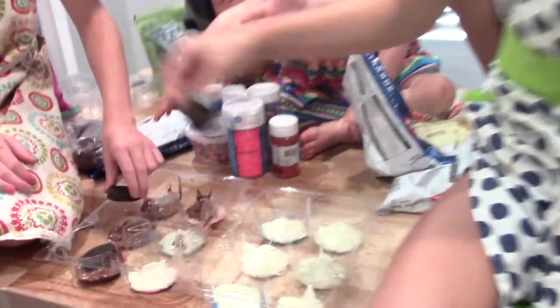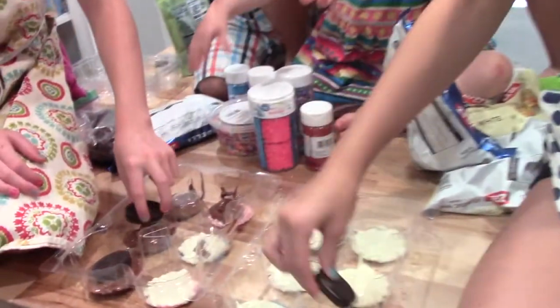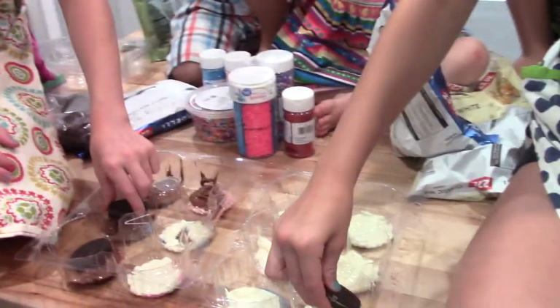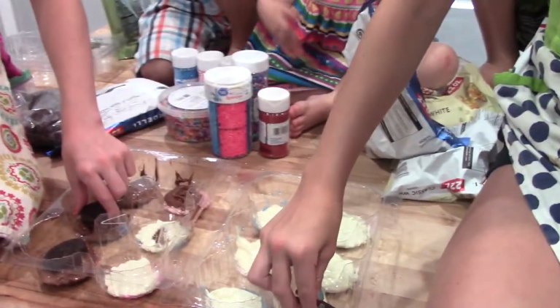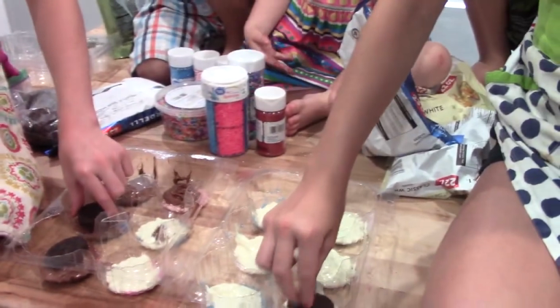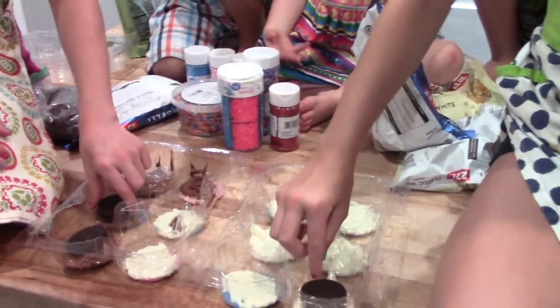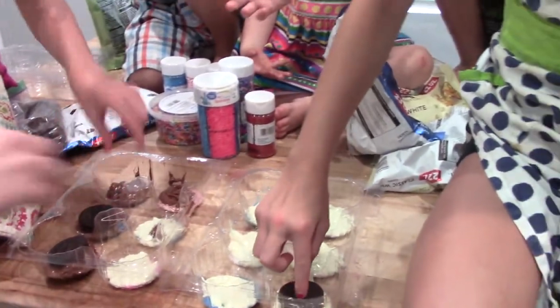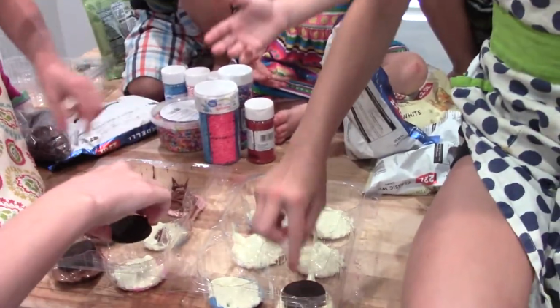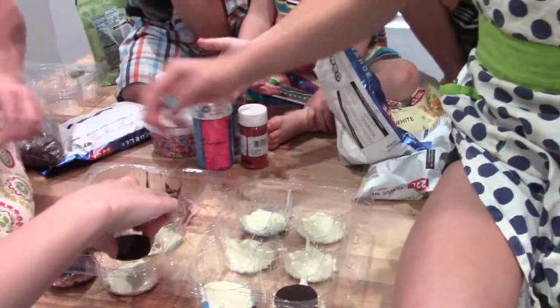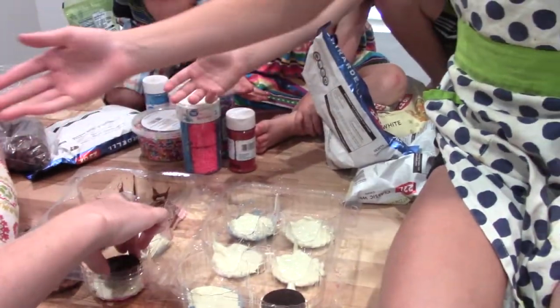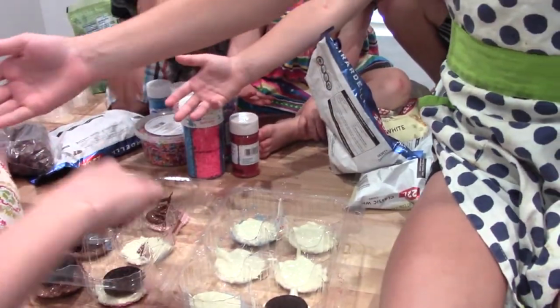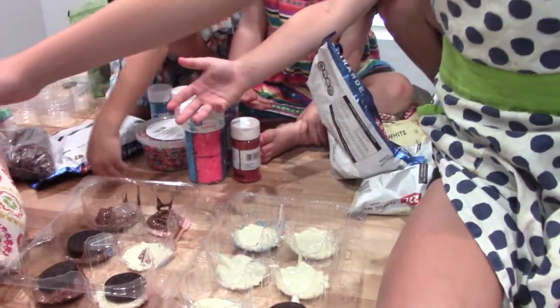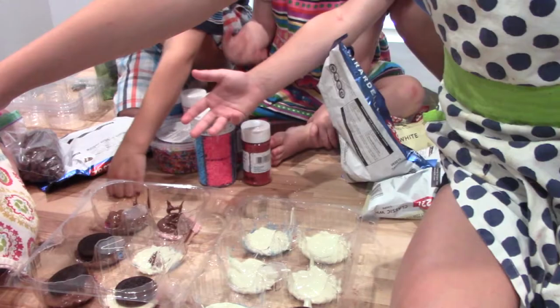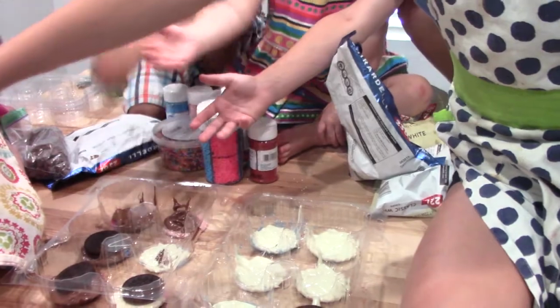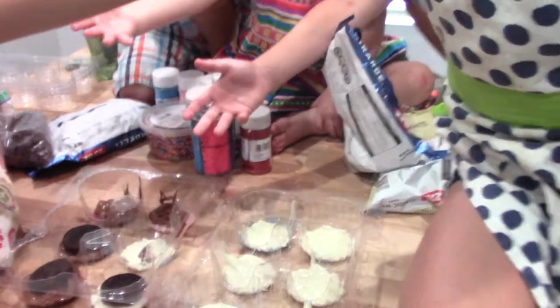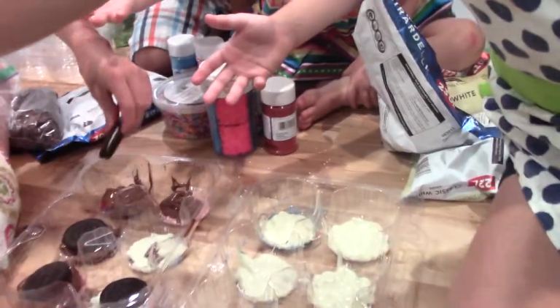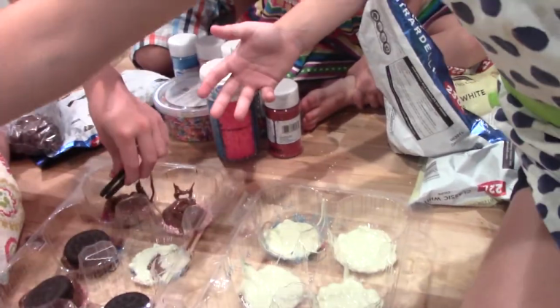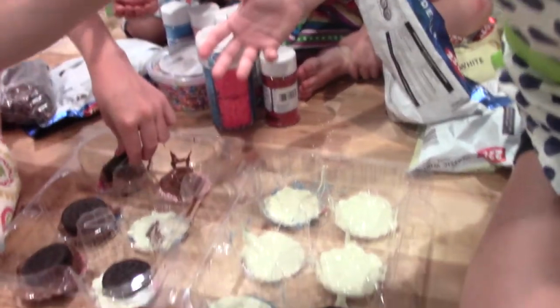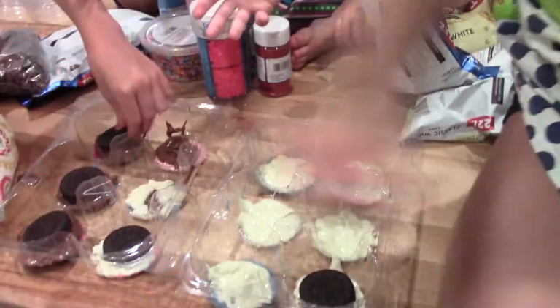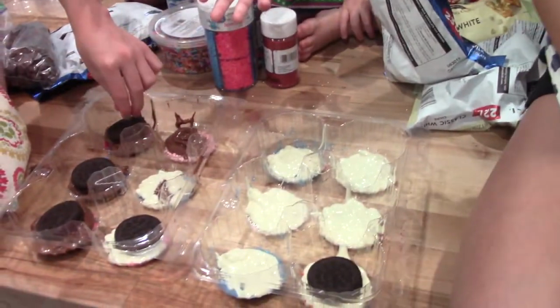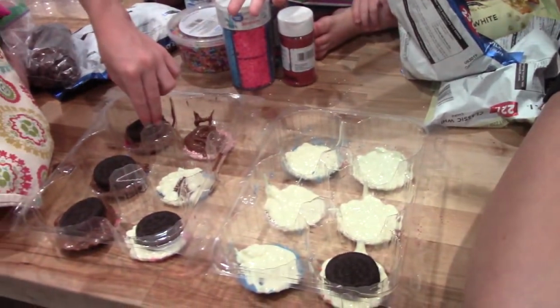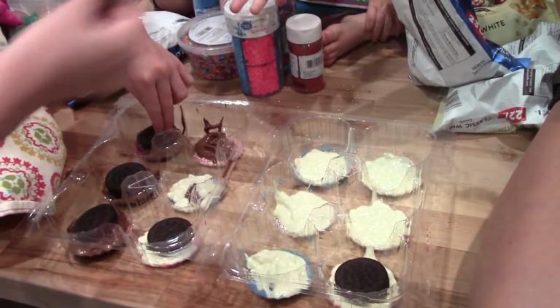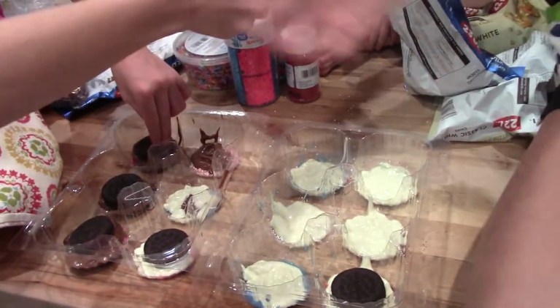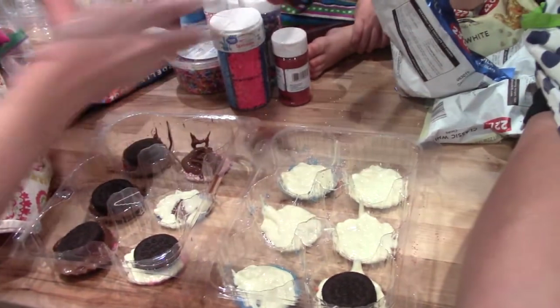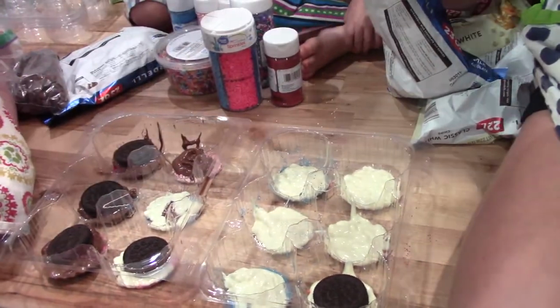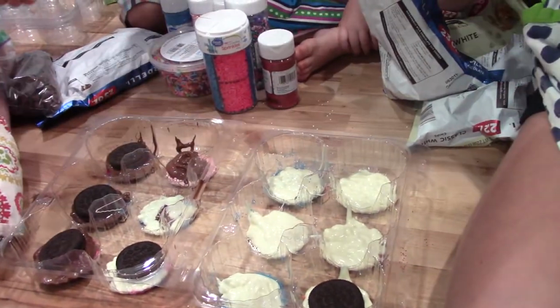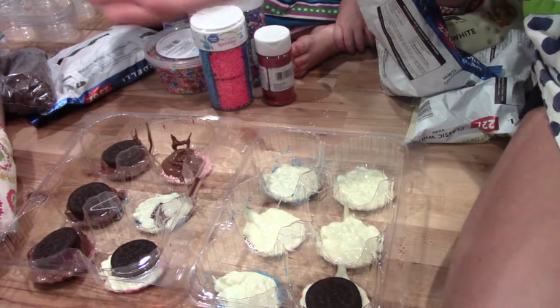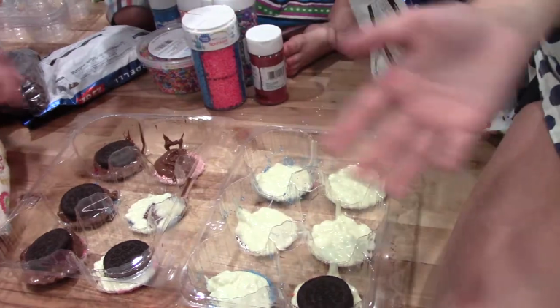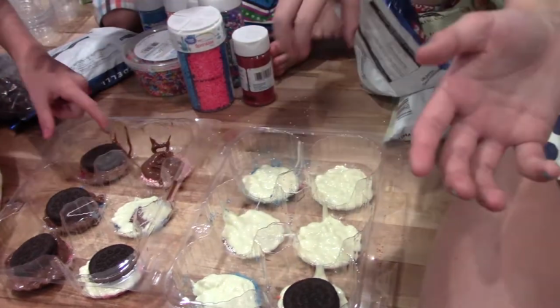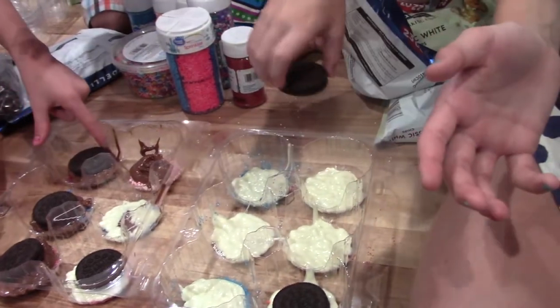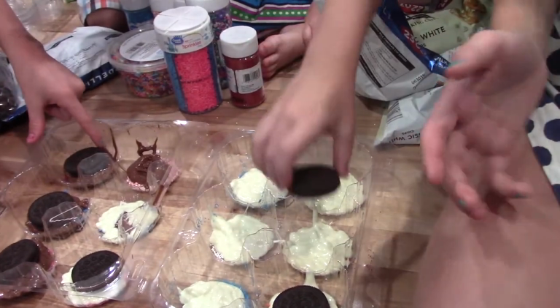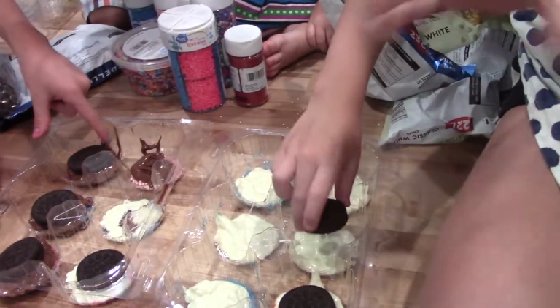Don't push down, just place it. Place it — can you guys stop — place it, don't push, put it down.